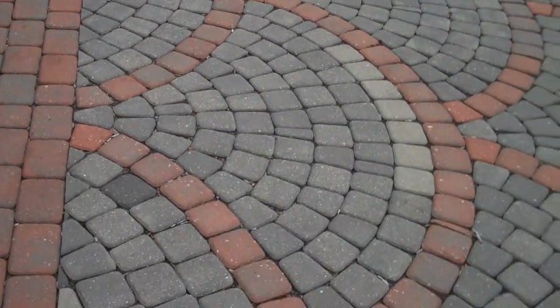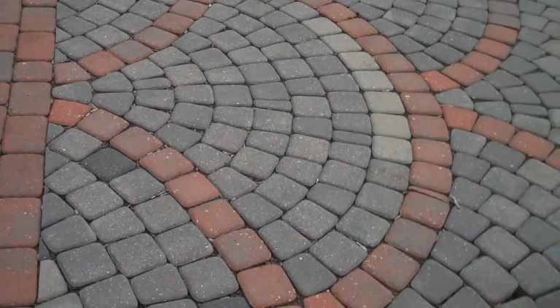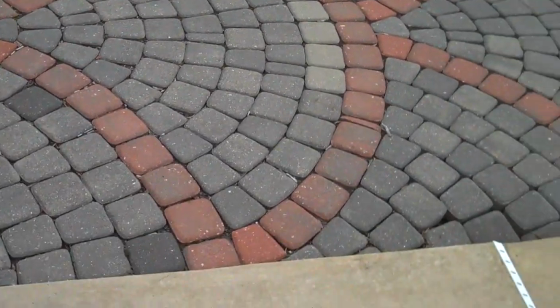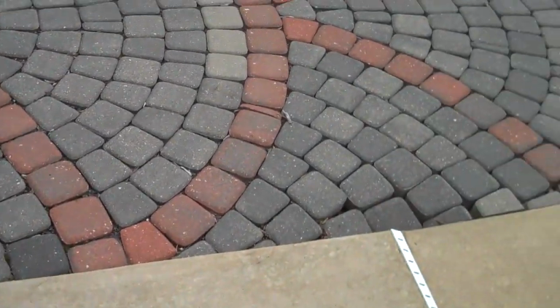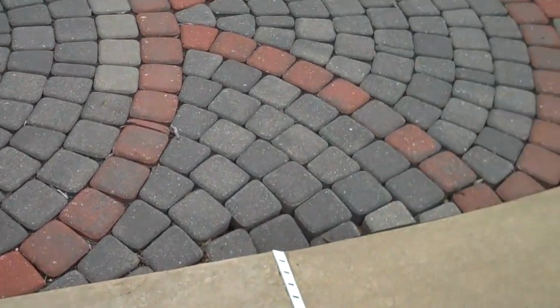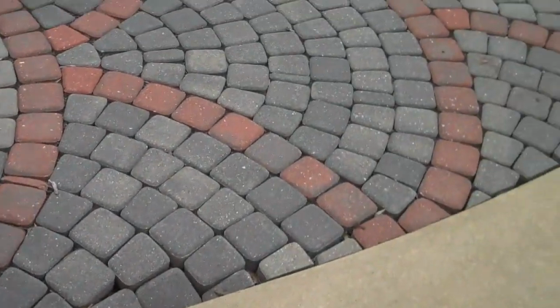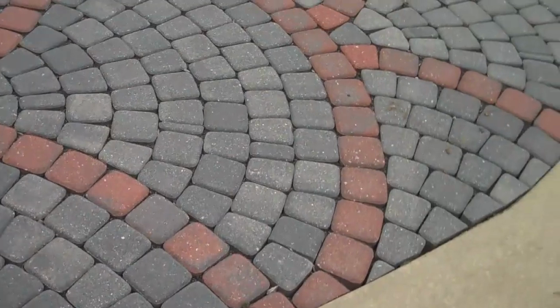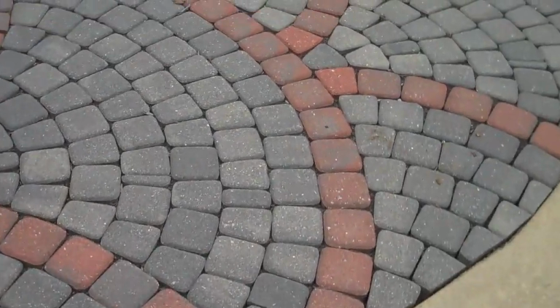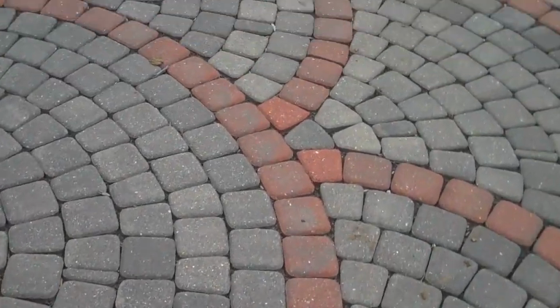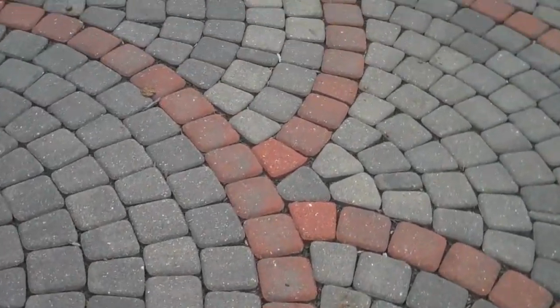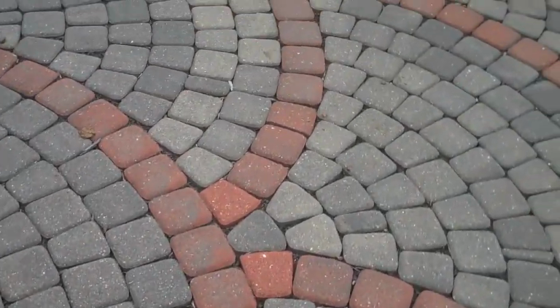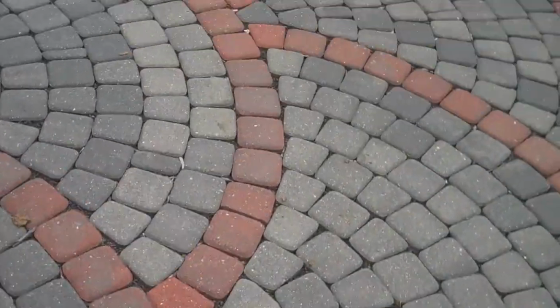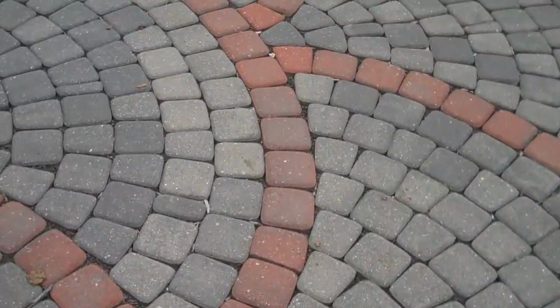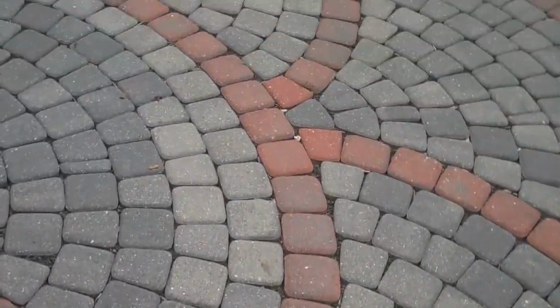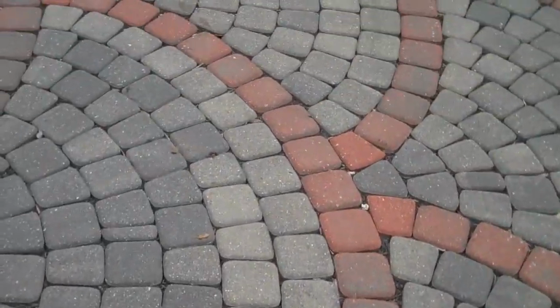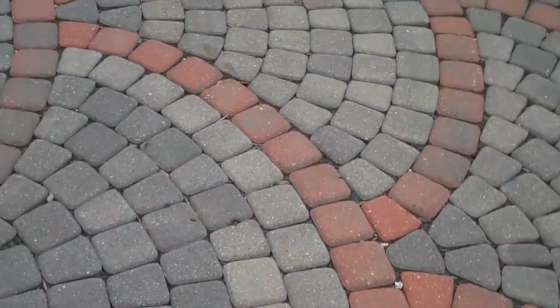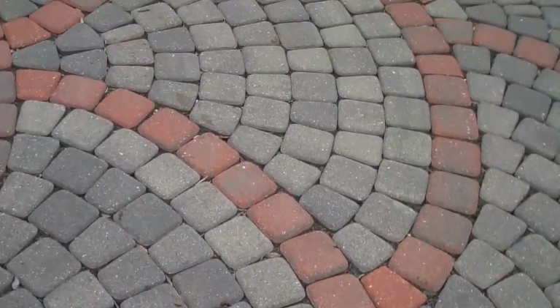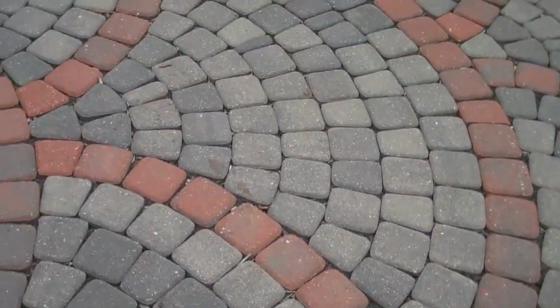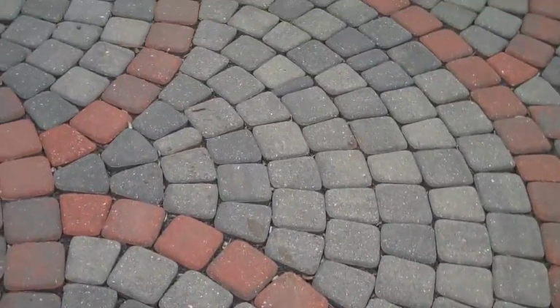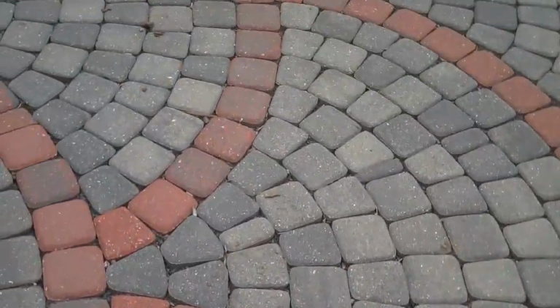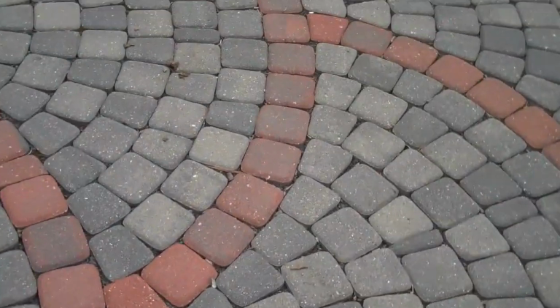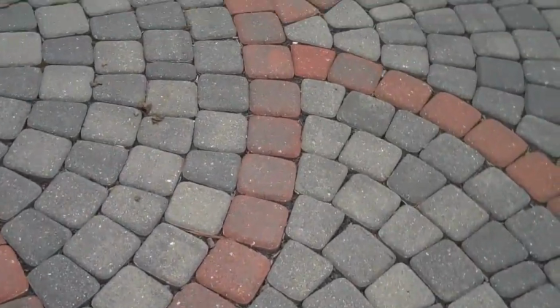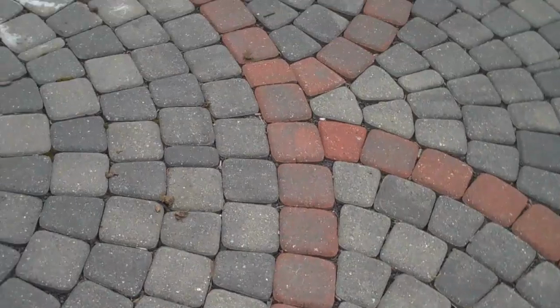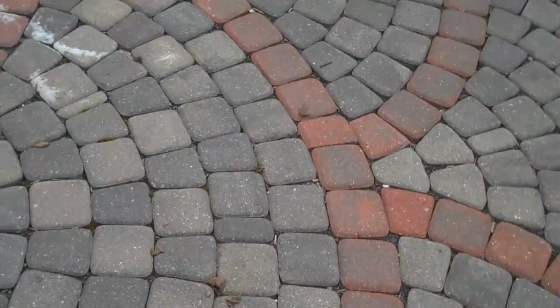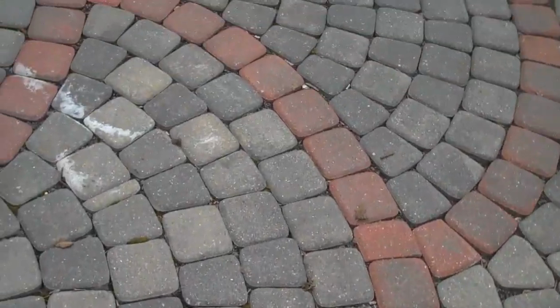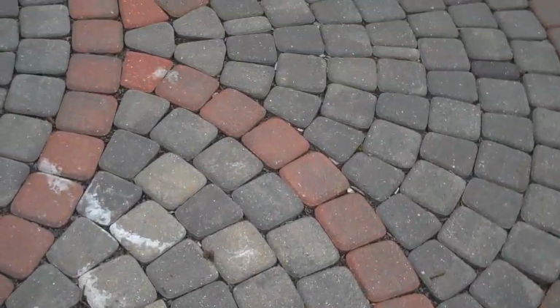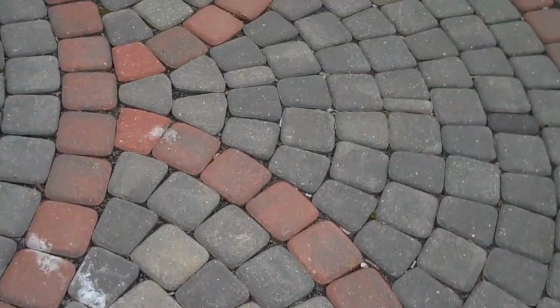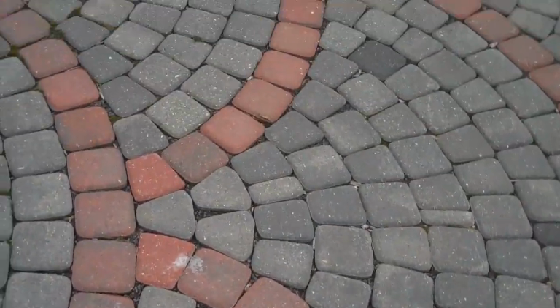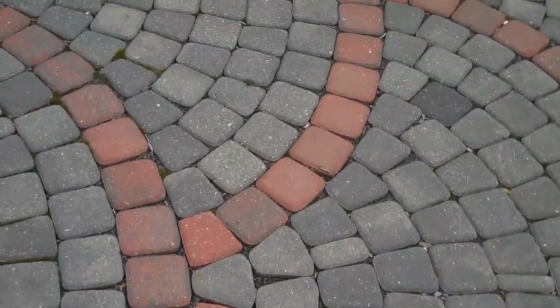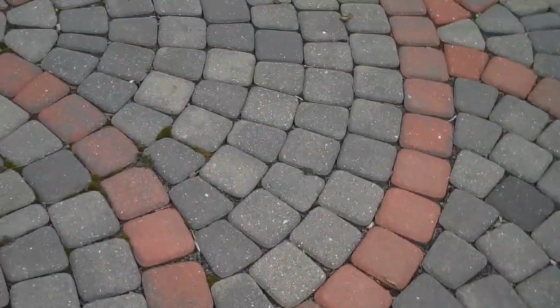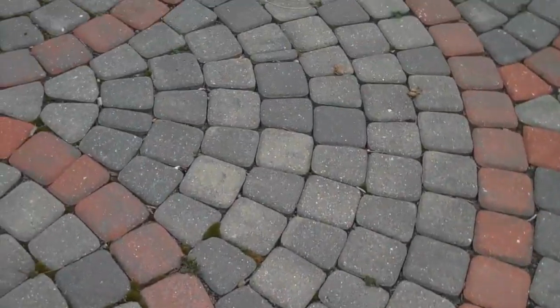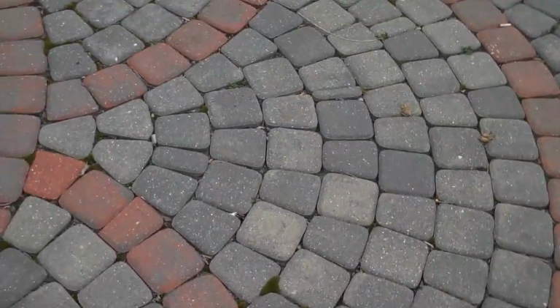This is Chris Worsher Landscaping, and this is just one of the many paver designs that we could install.